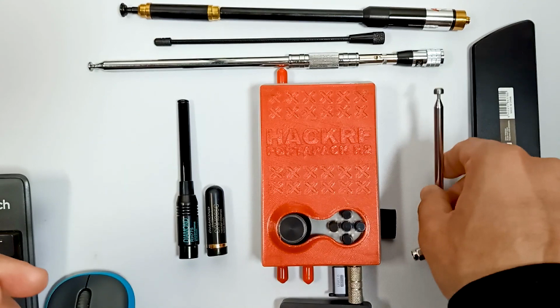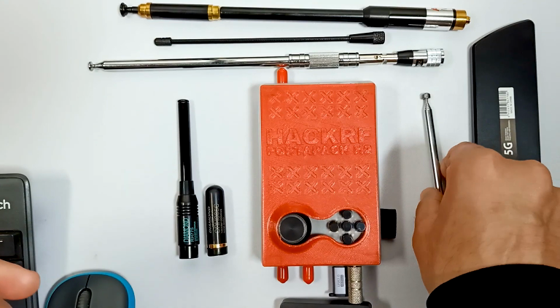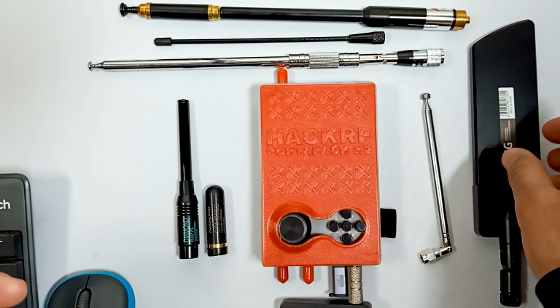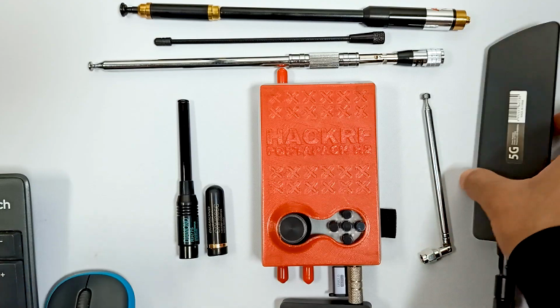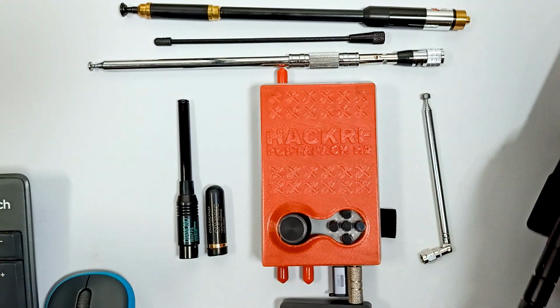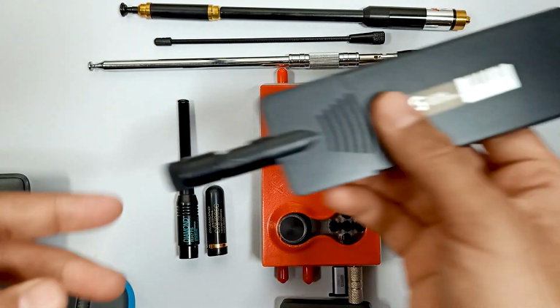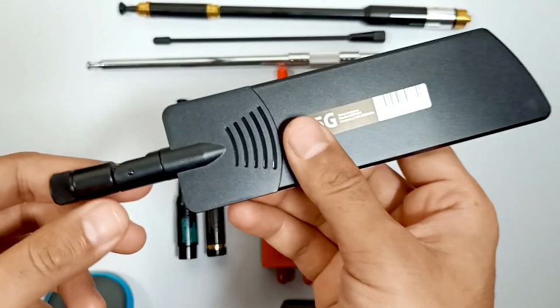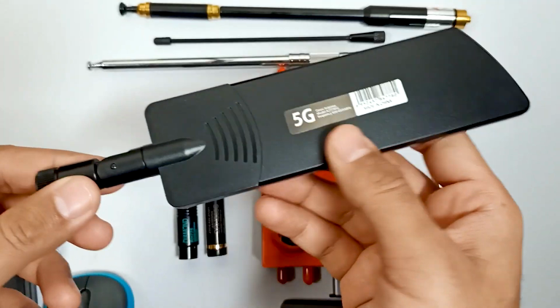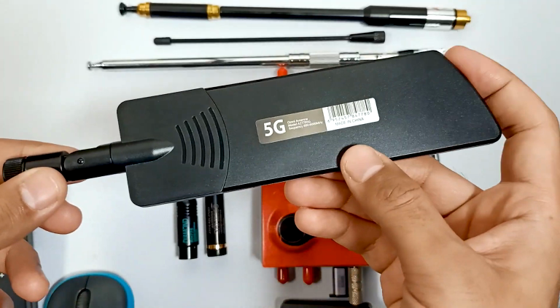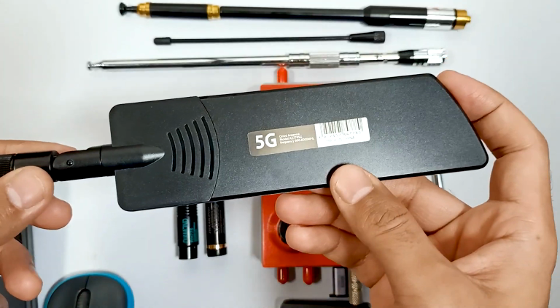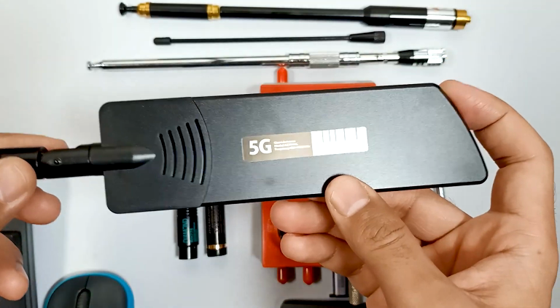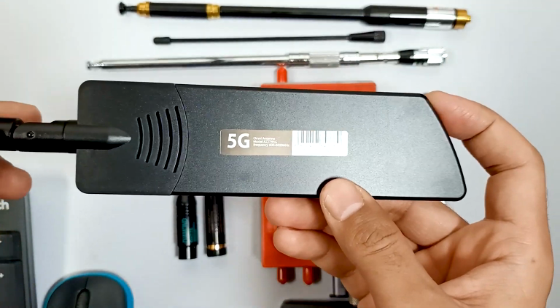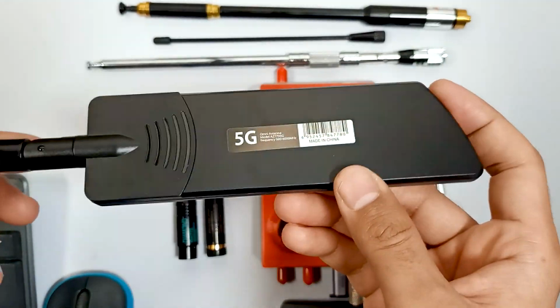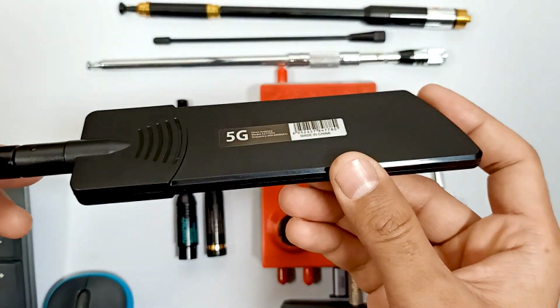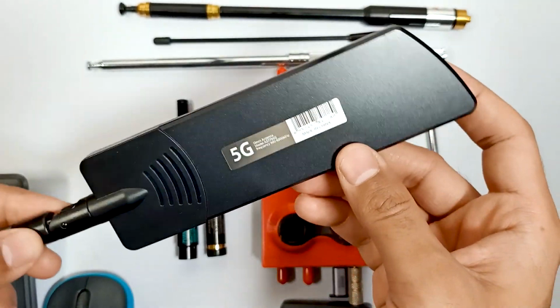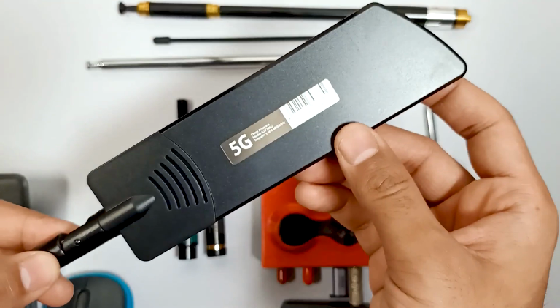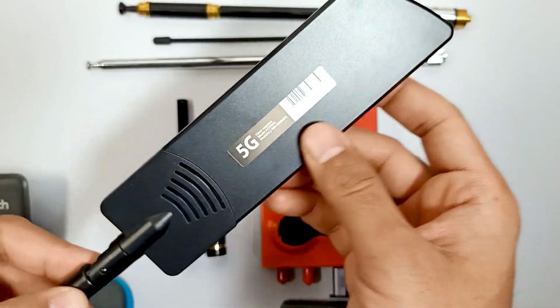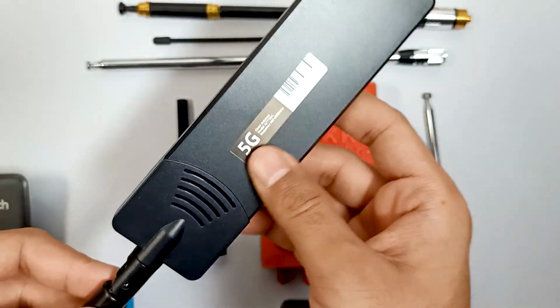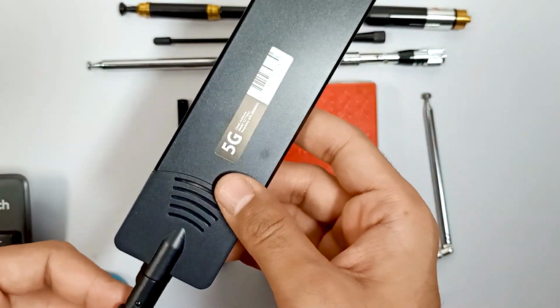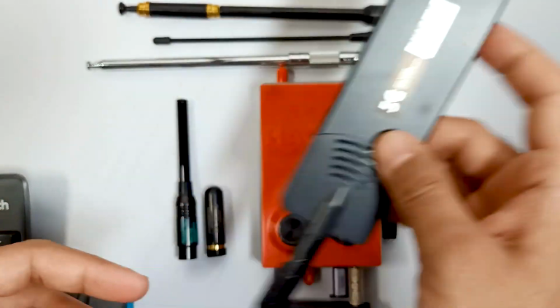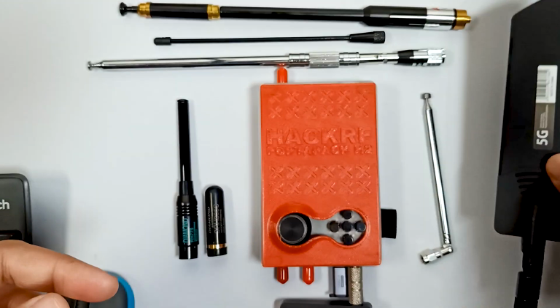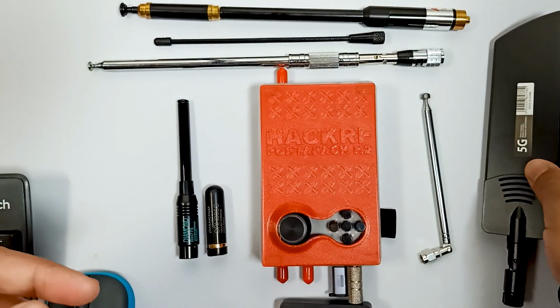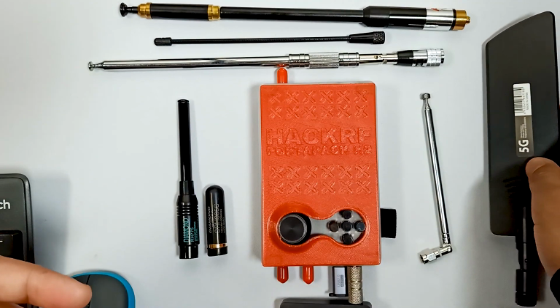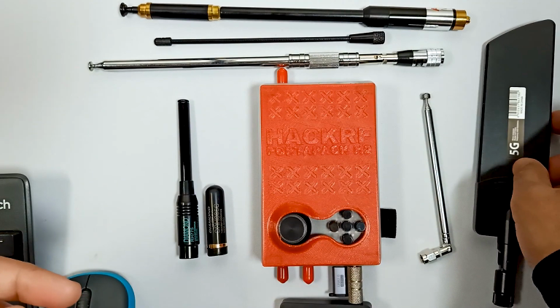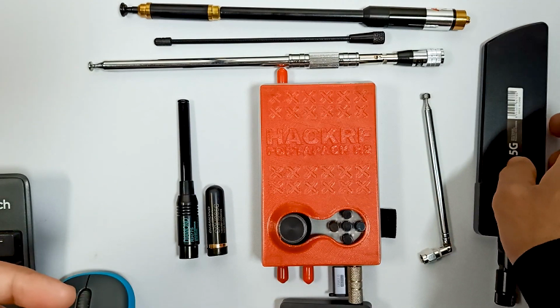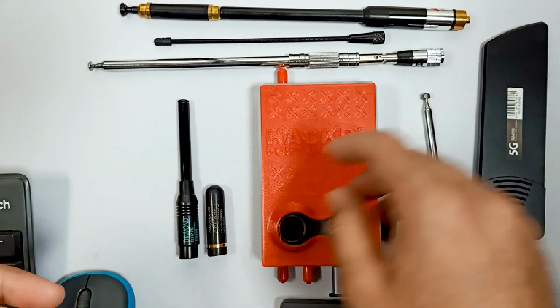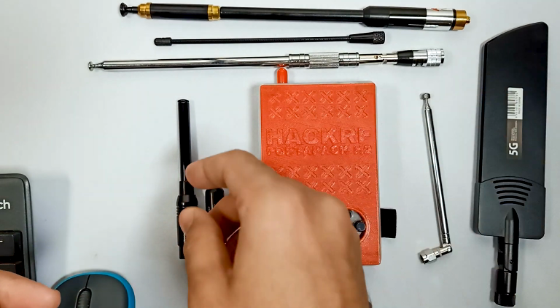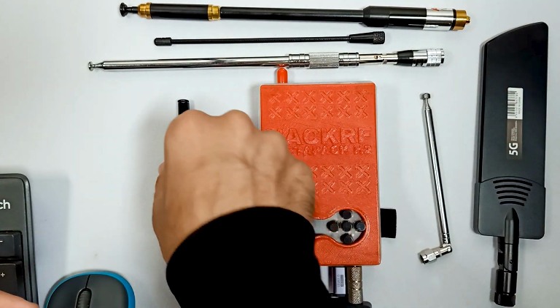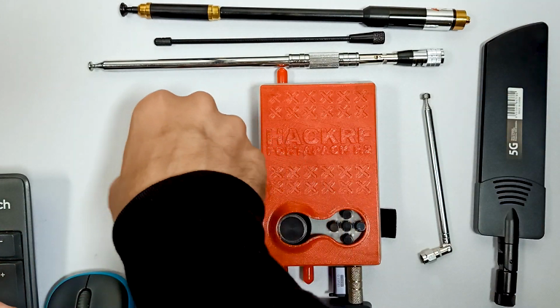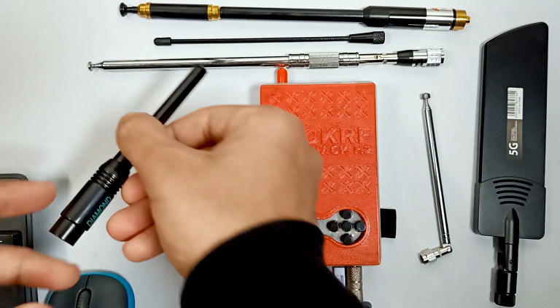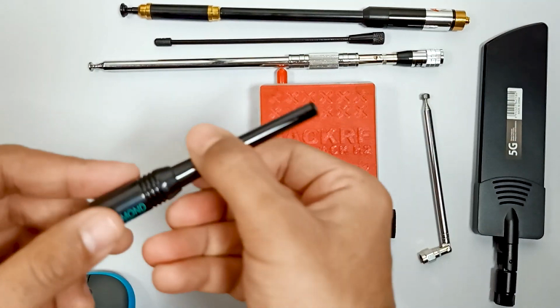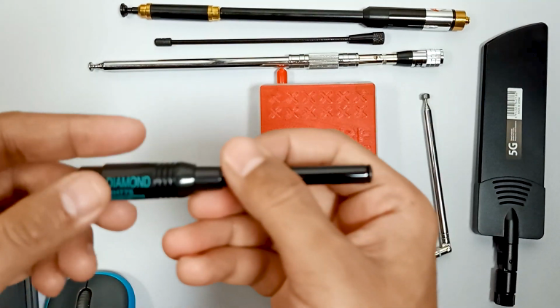Like for 5G, I use this 5G antenna which is very good, and I have some diamond antennas as well.